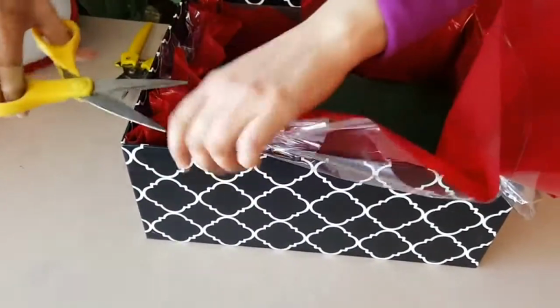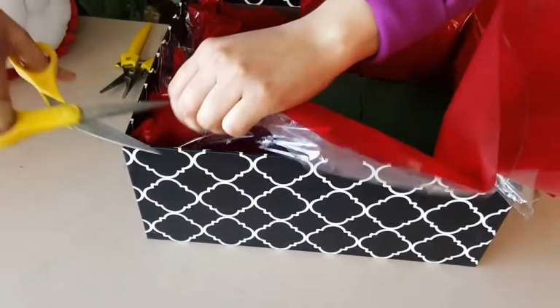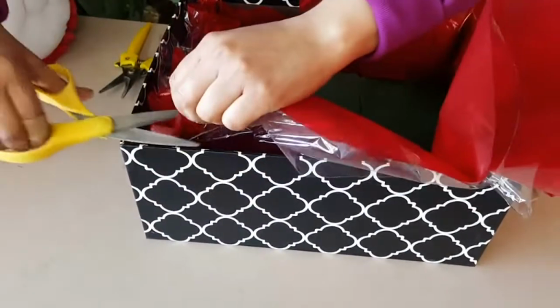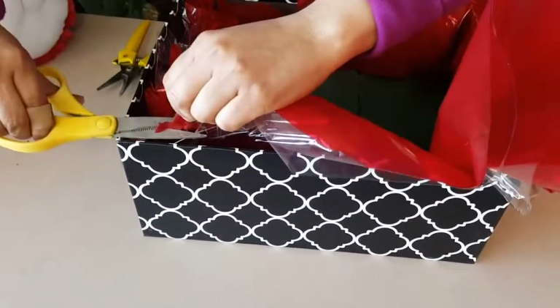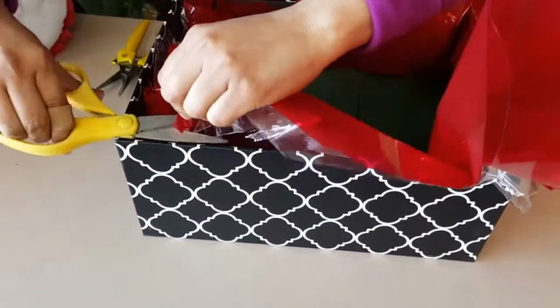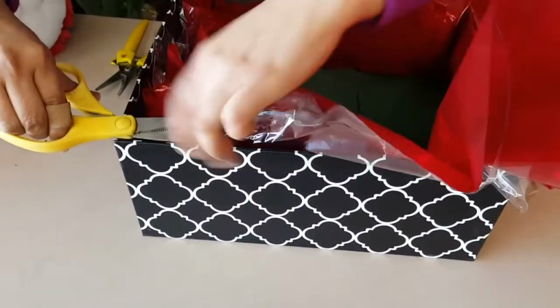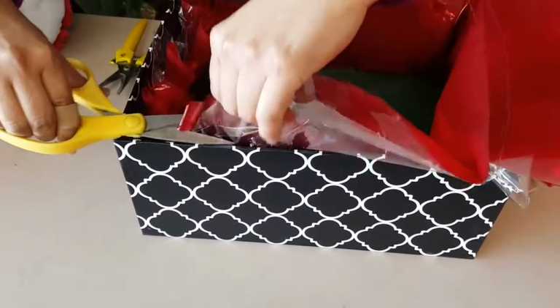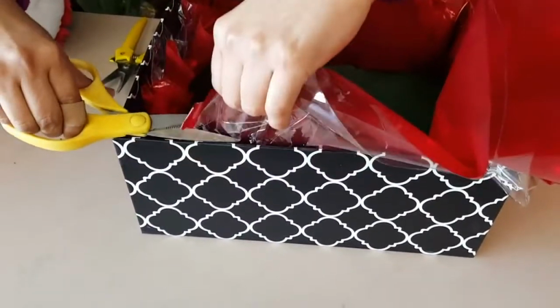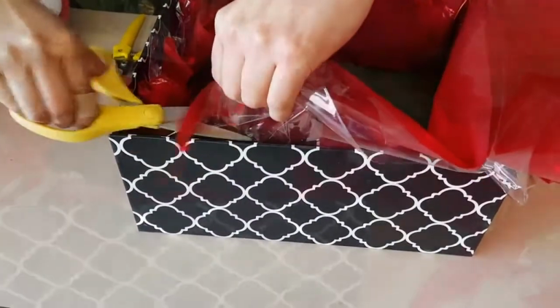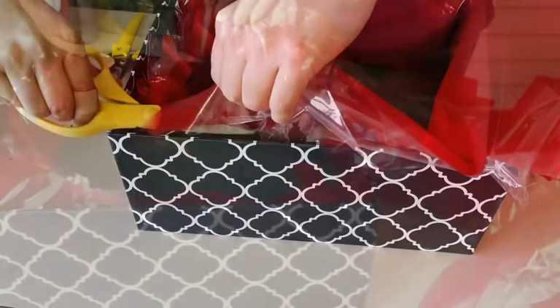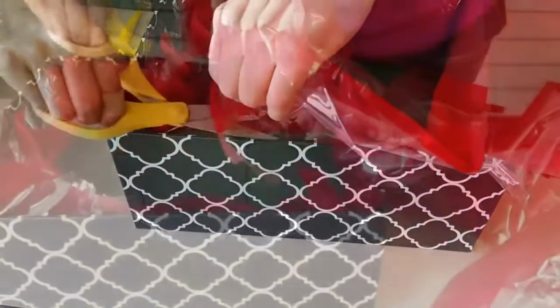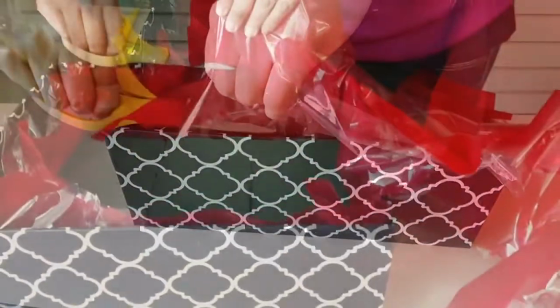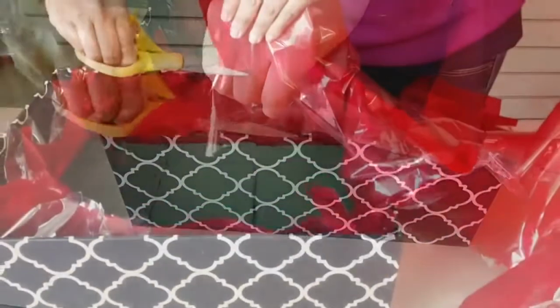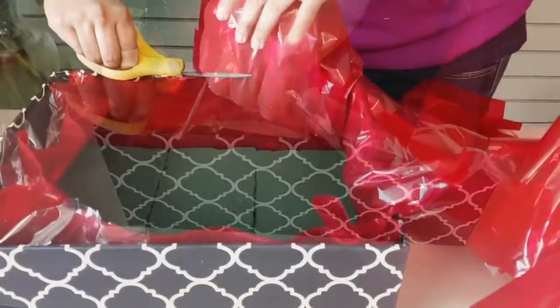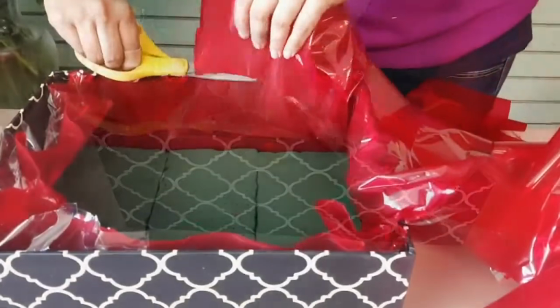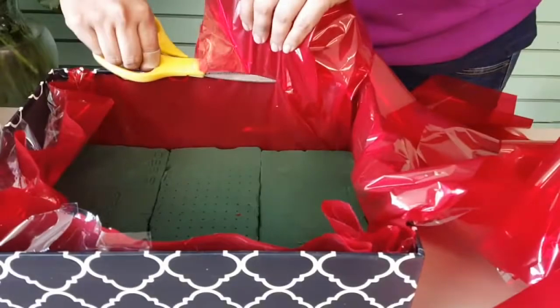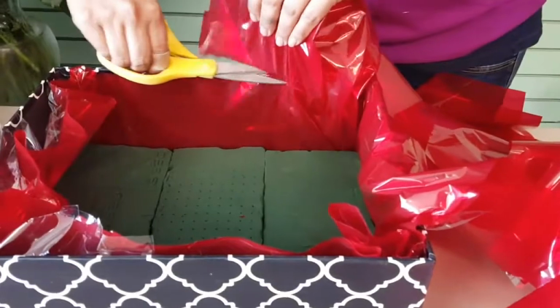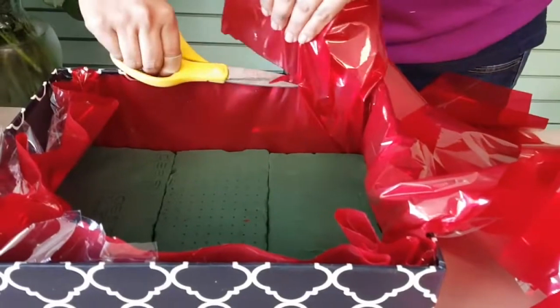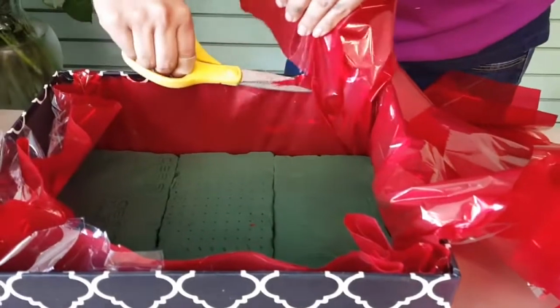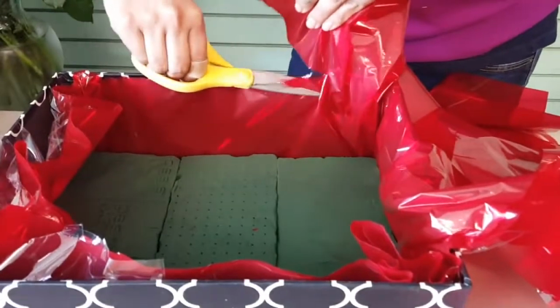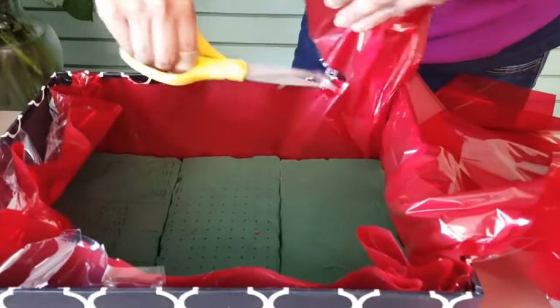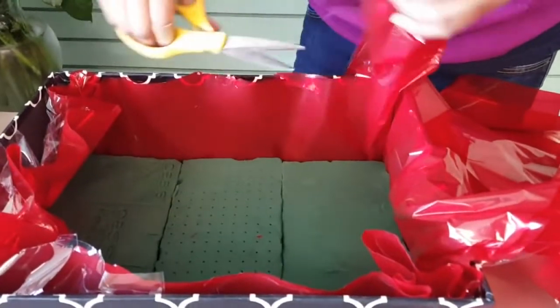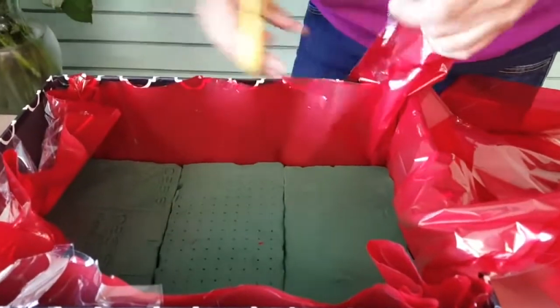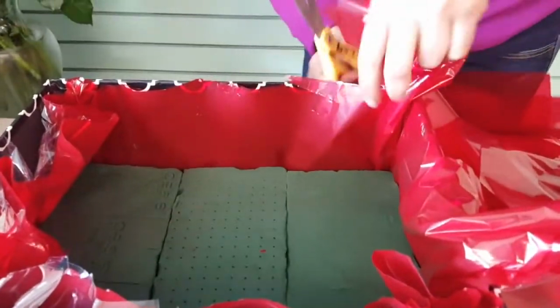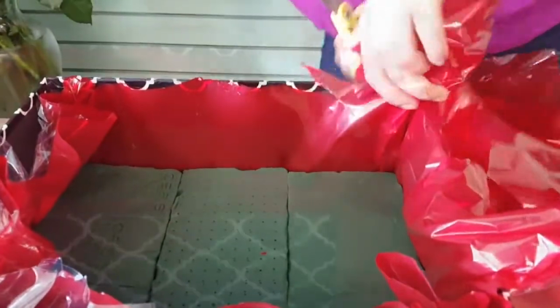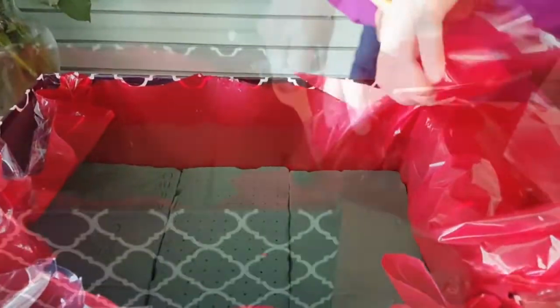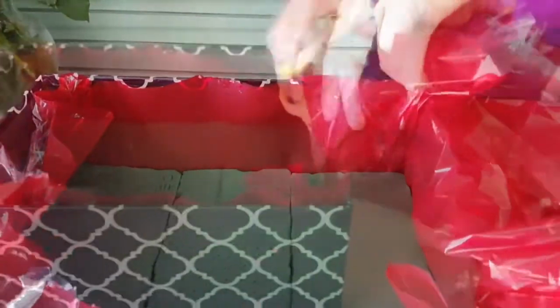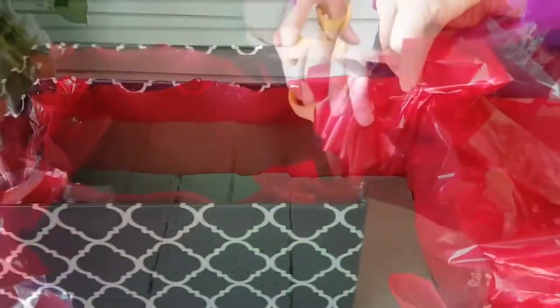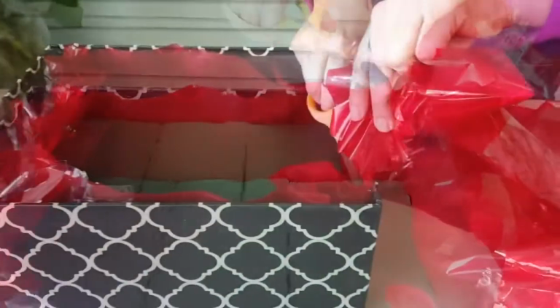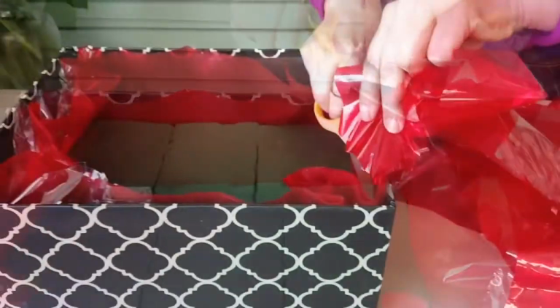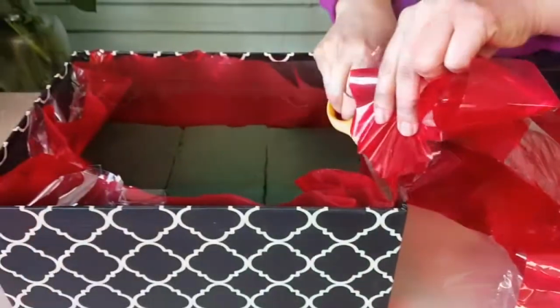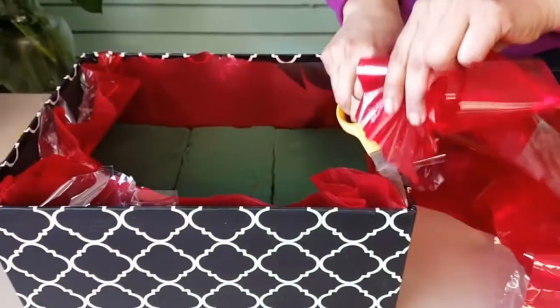Just keep cutting until nothing is shown — pretty much like this.